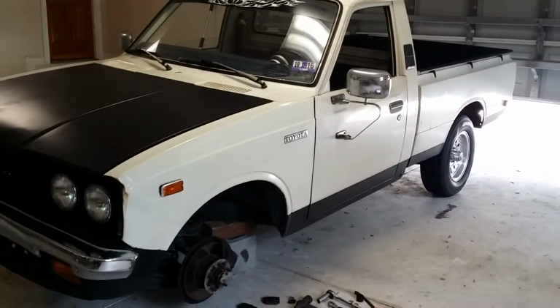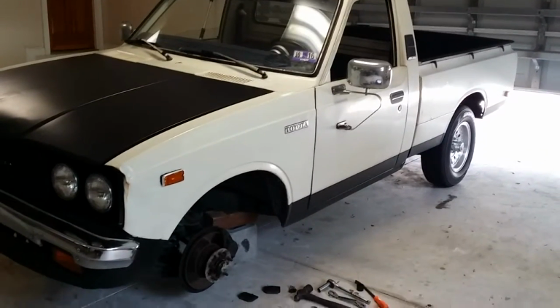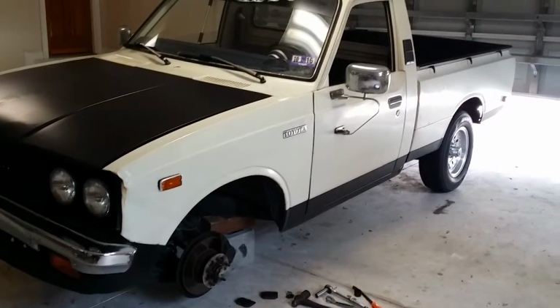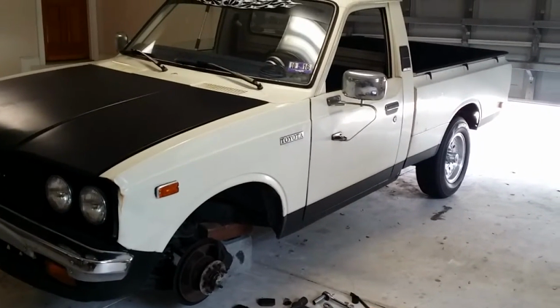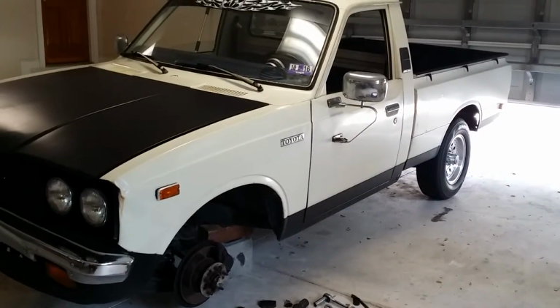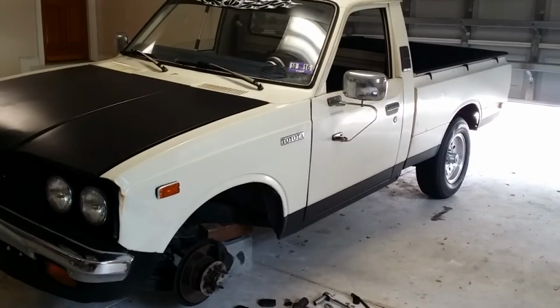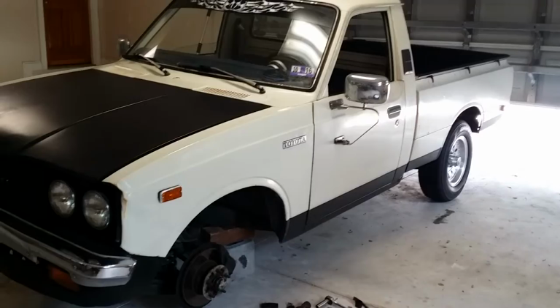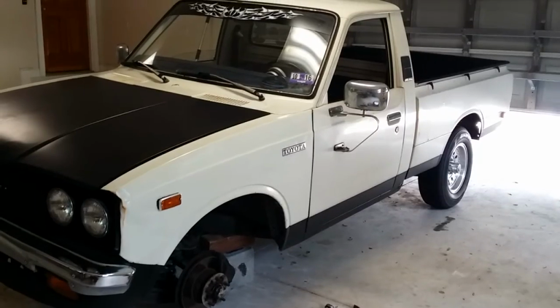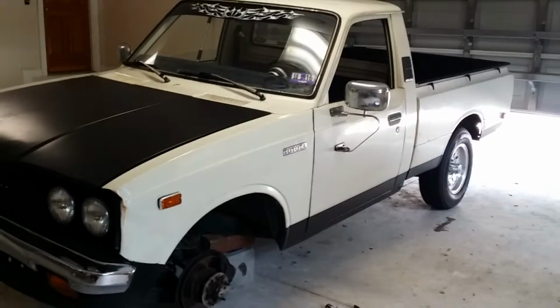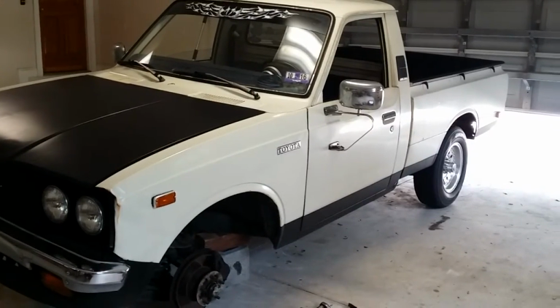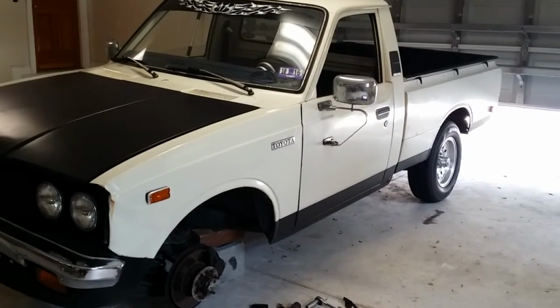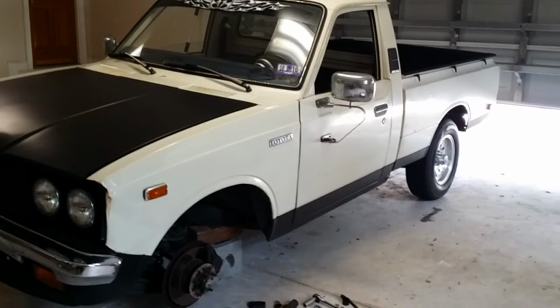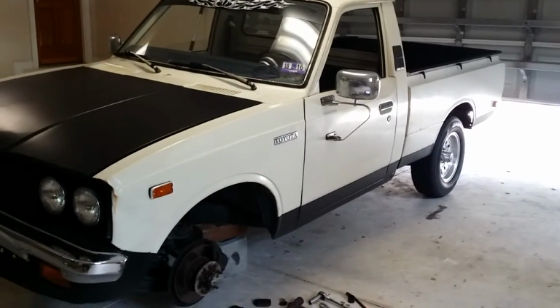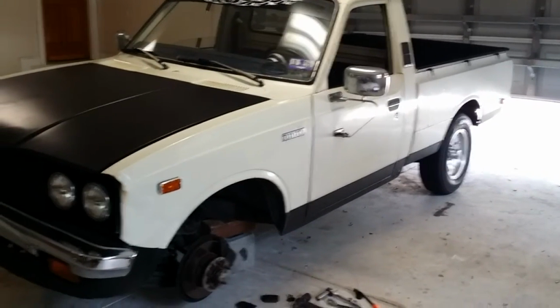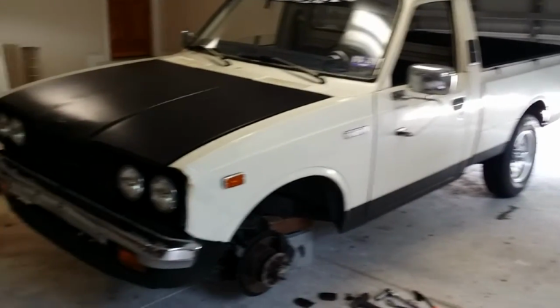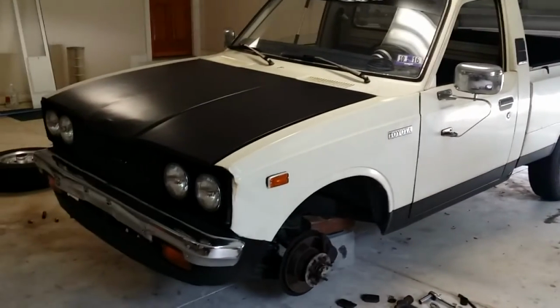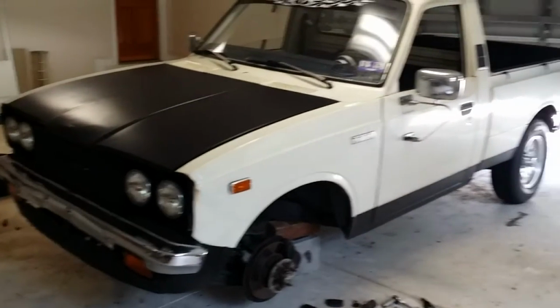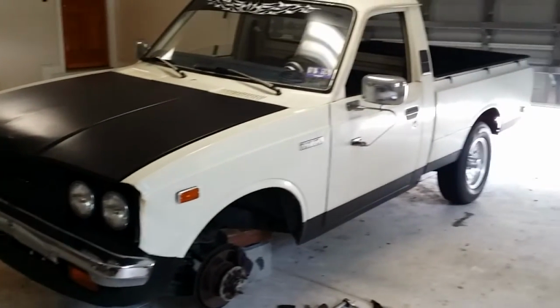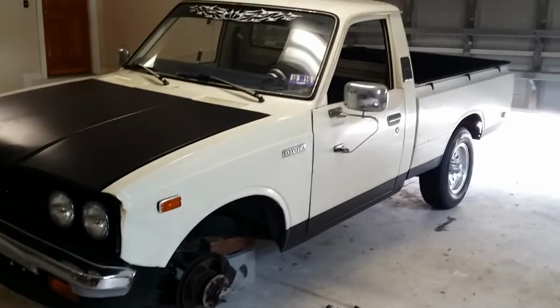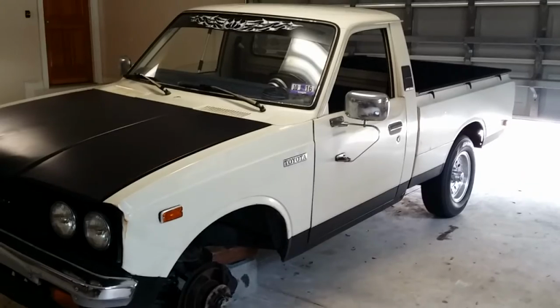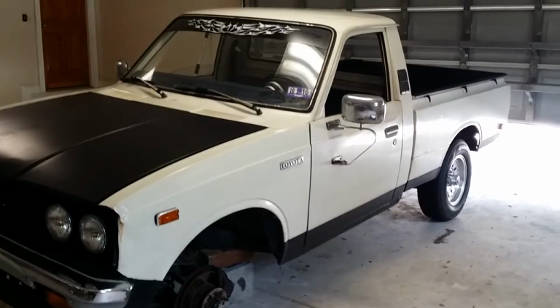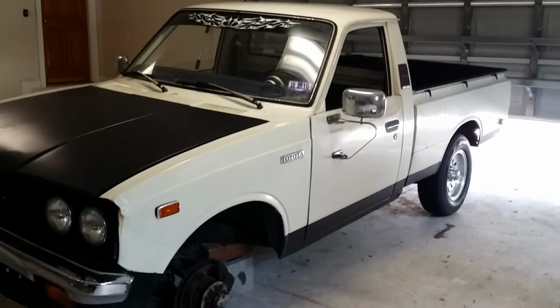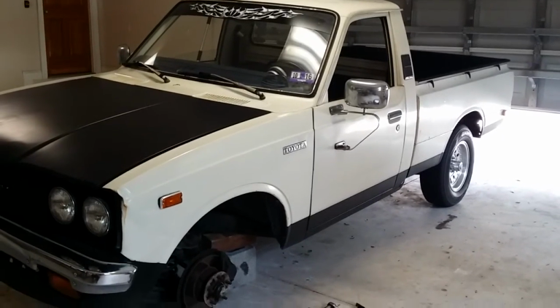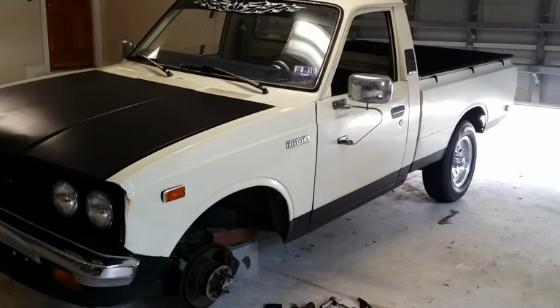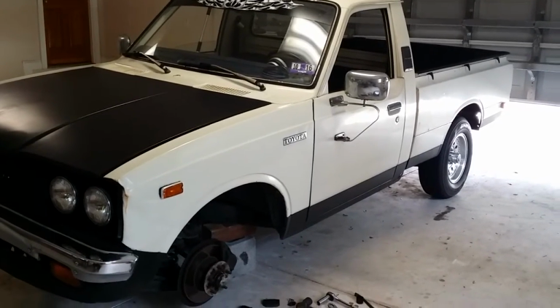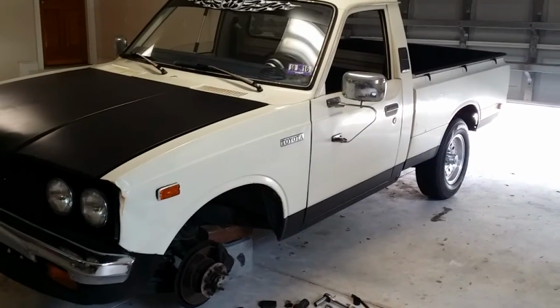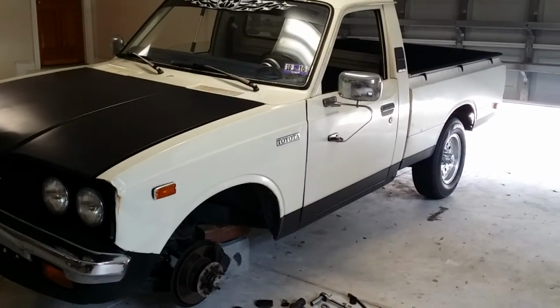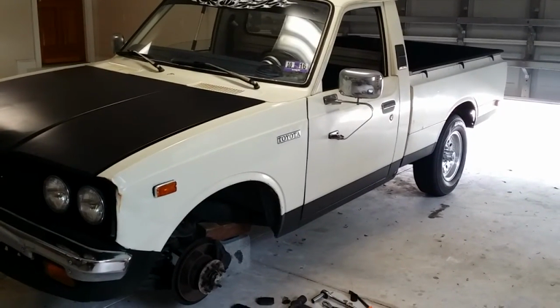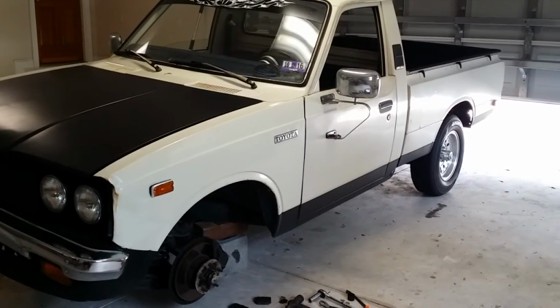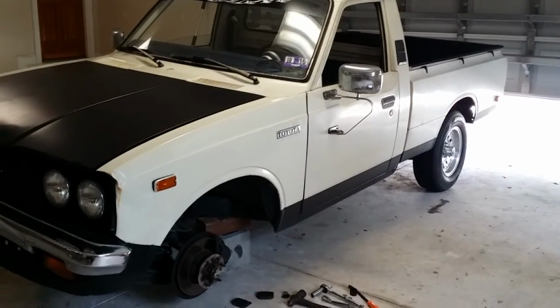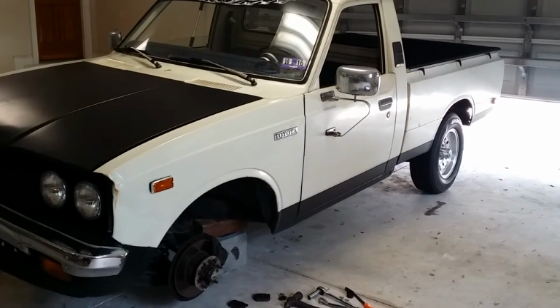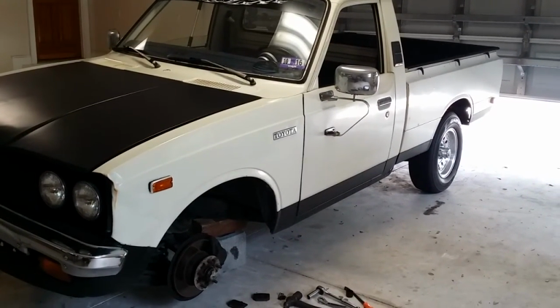So anyway, hope that helps if anybody's got a brake issue or something. That's the update on the 1978 Toyota Hilux pickup Bessie. Dragon says, stay cool. Peace out.